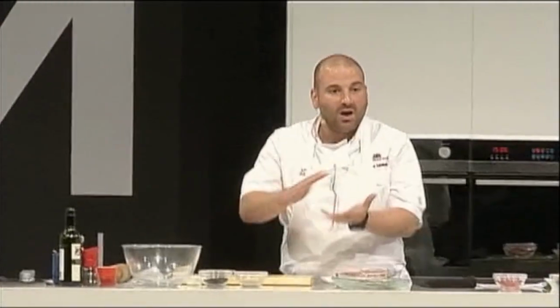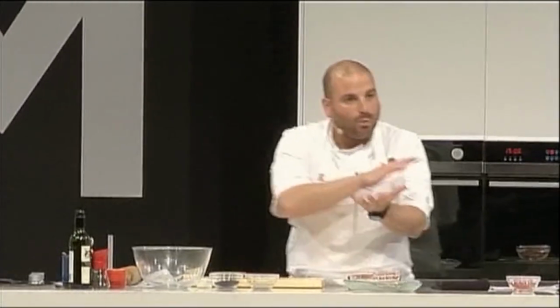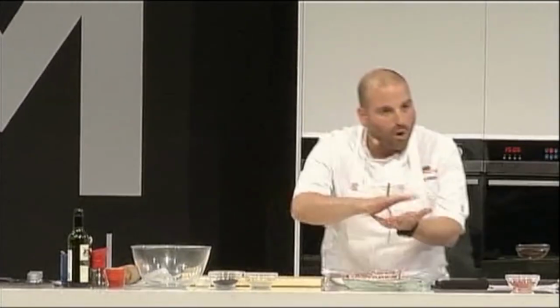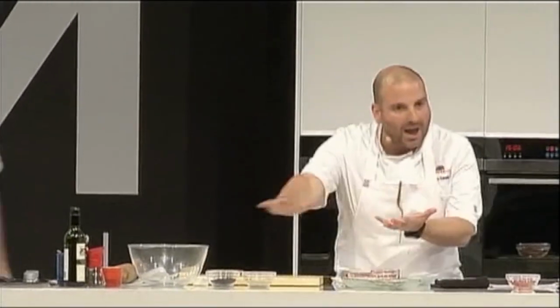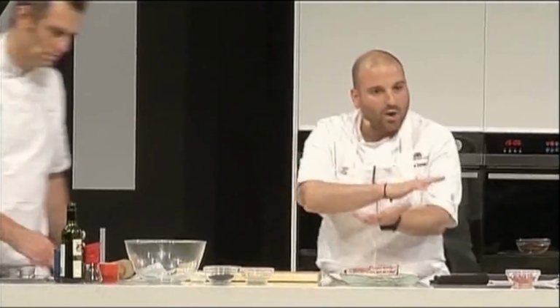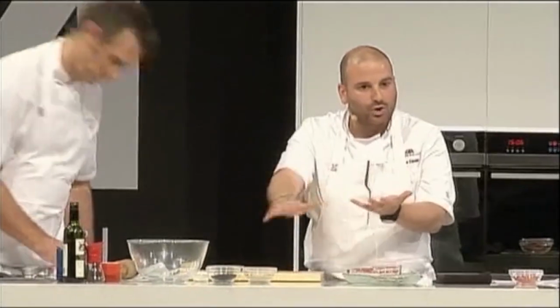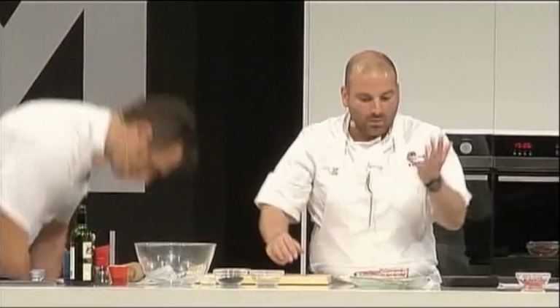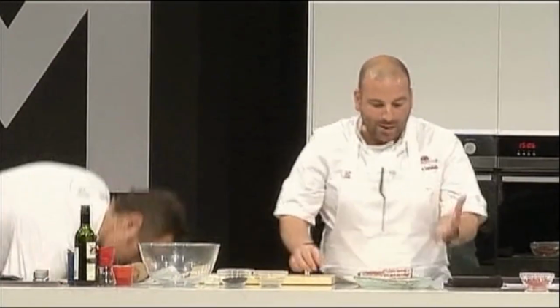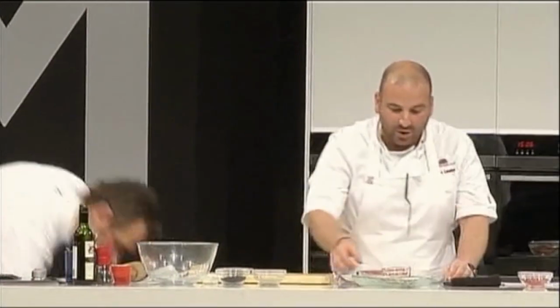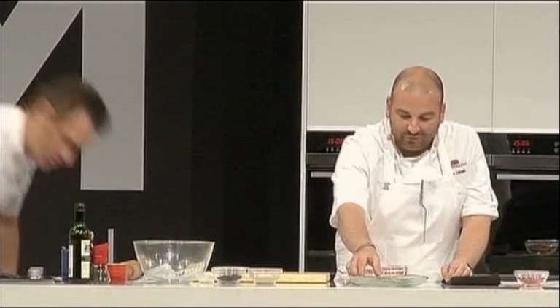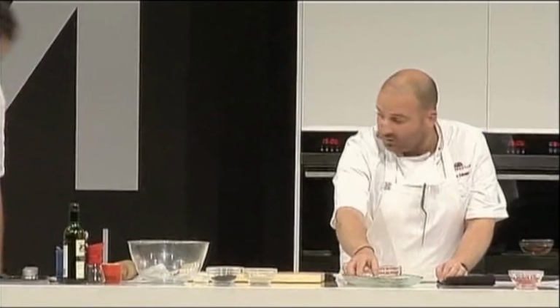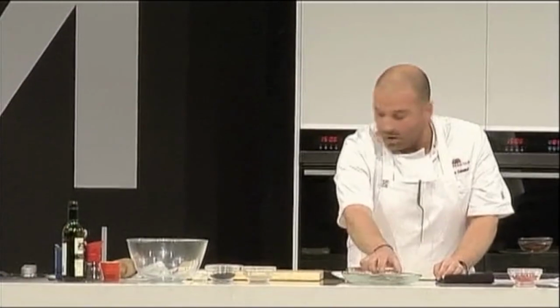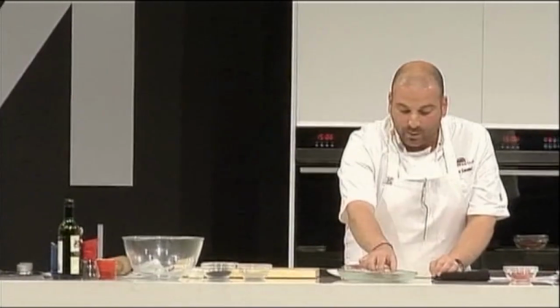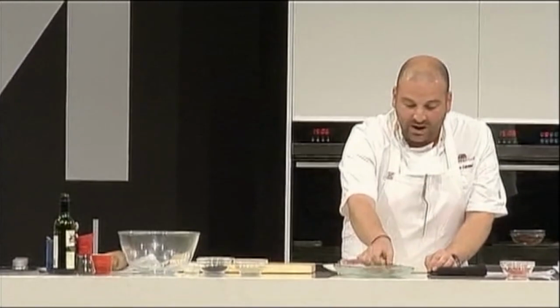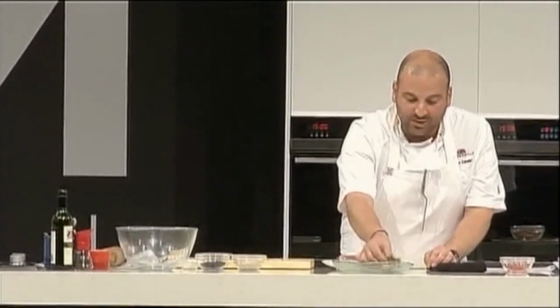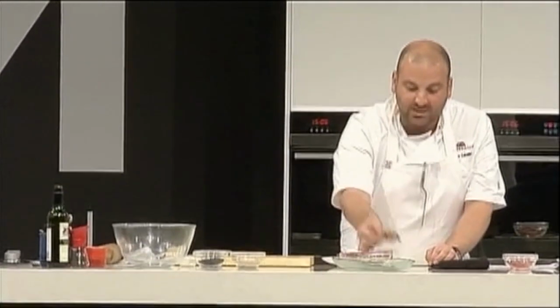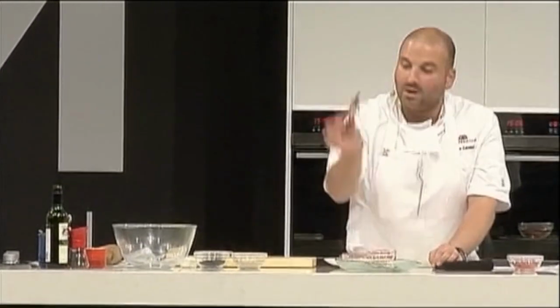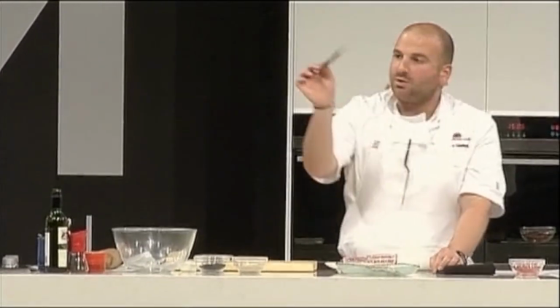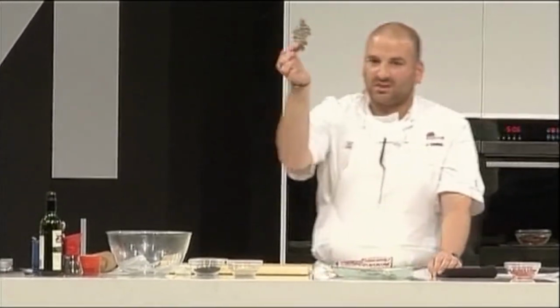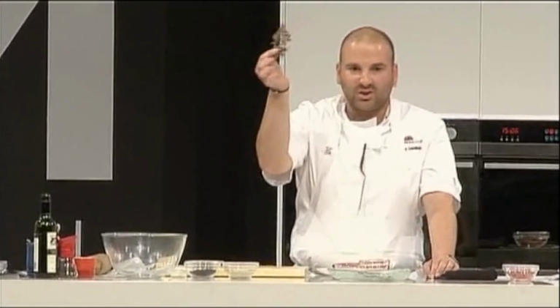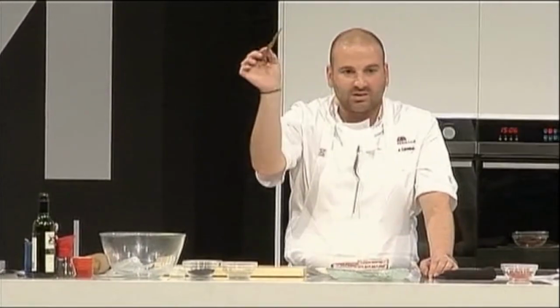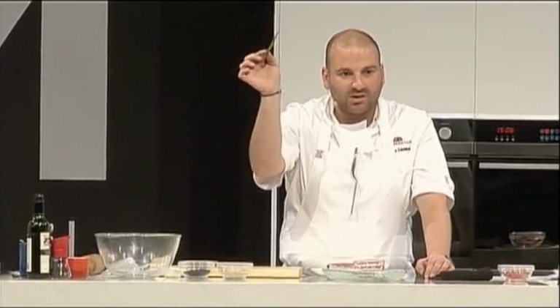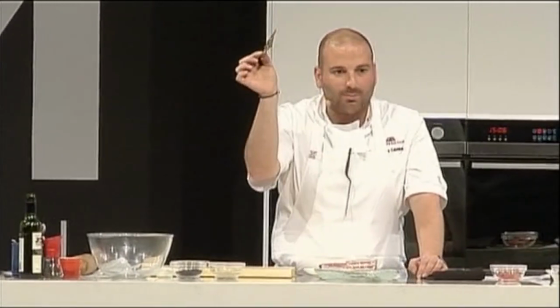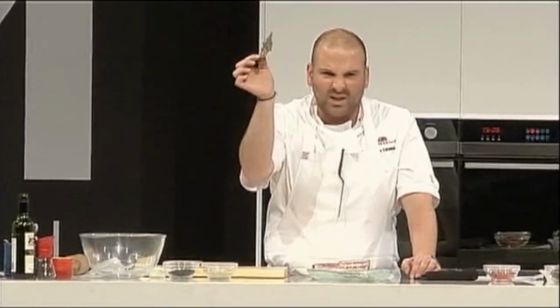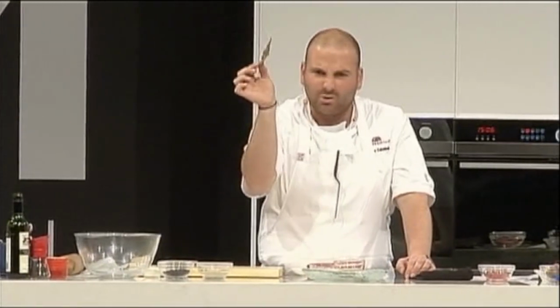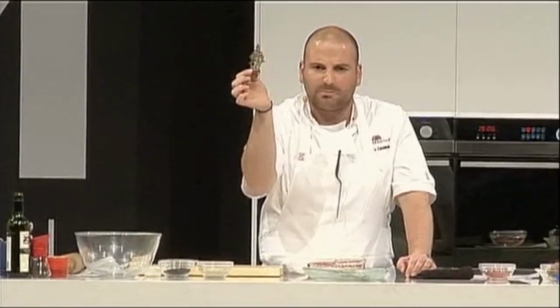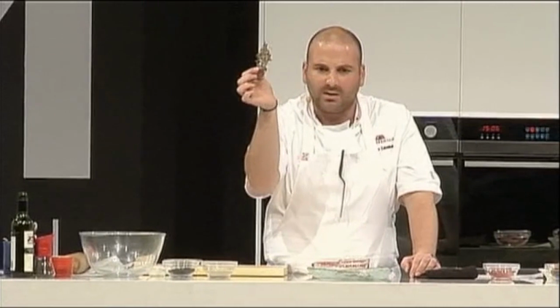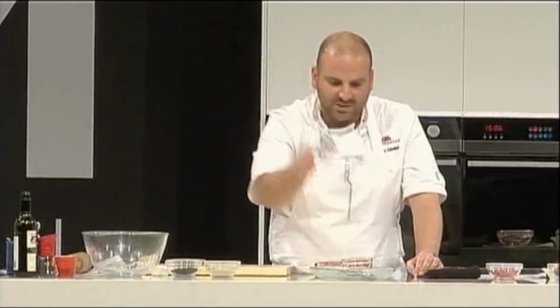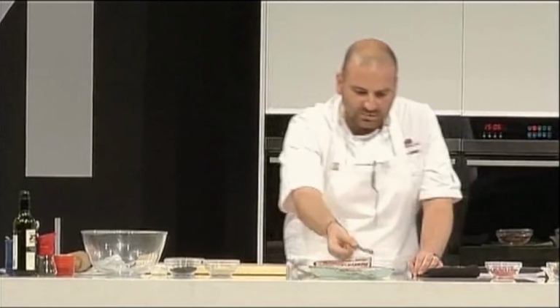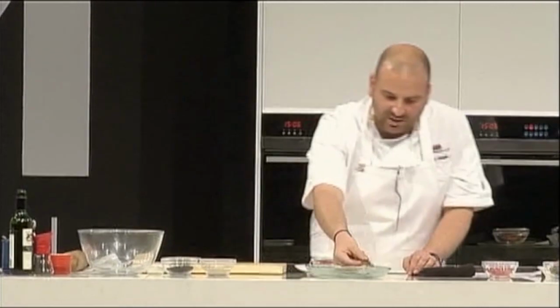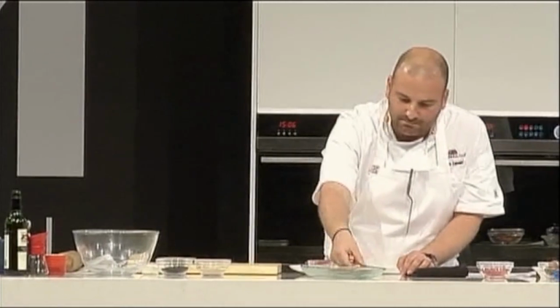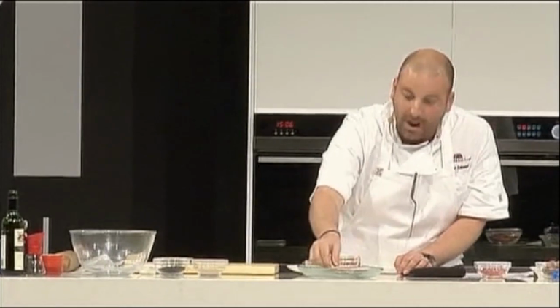We roll that out on a tray, and we bake it off. And what we end up with is the most delicious, thin, crispy sesame seed bar.